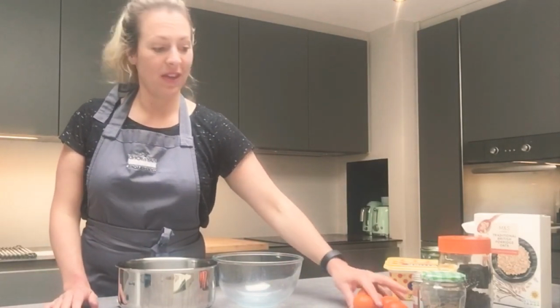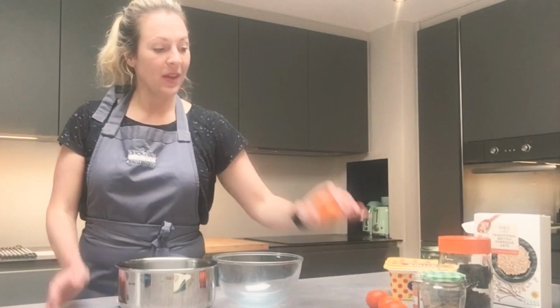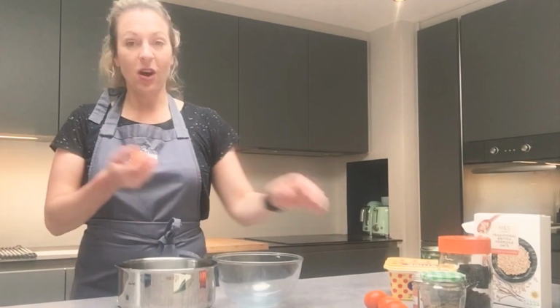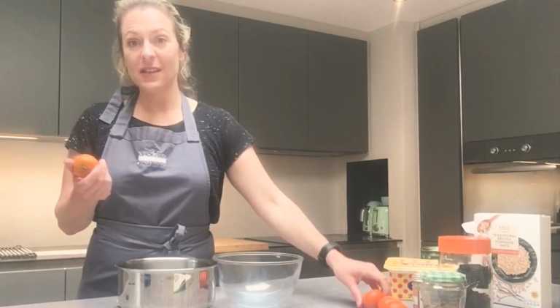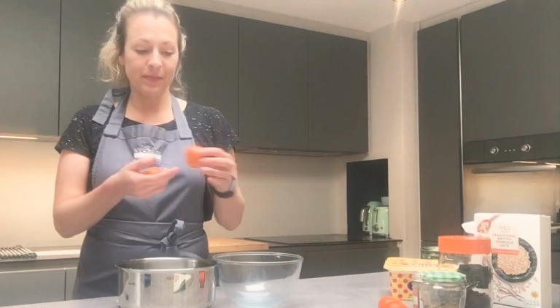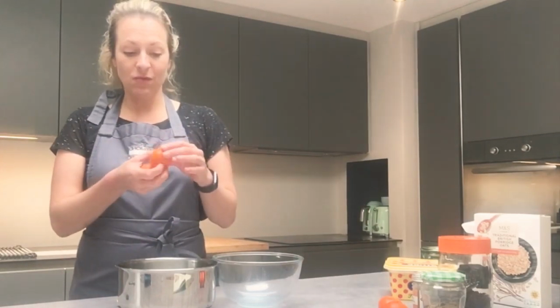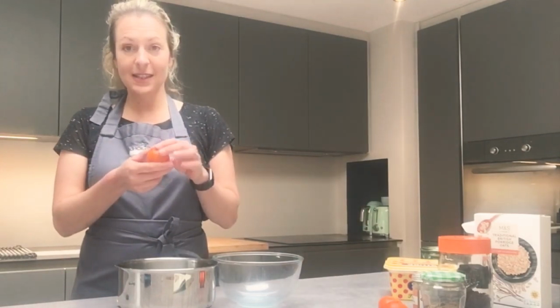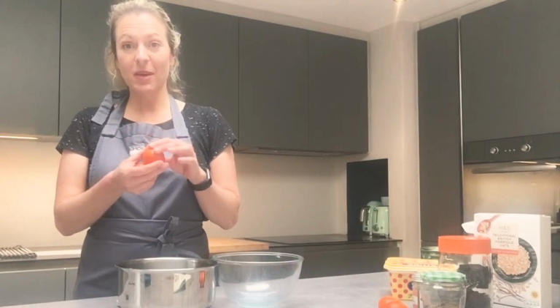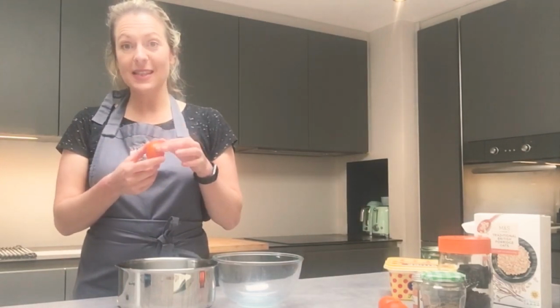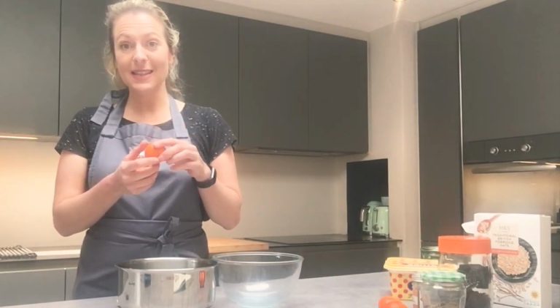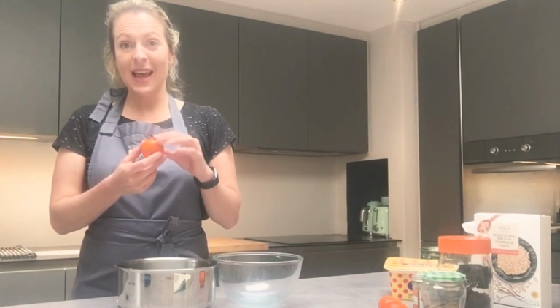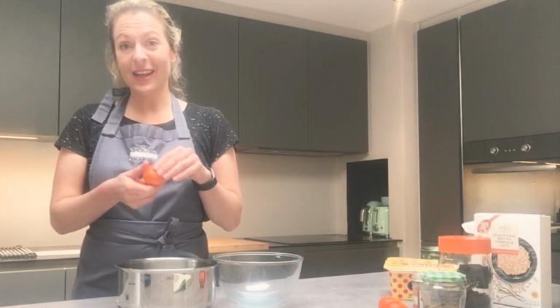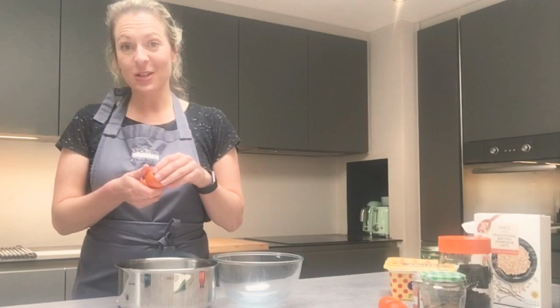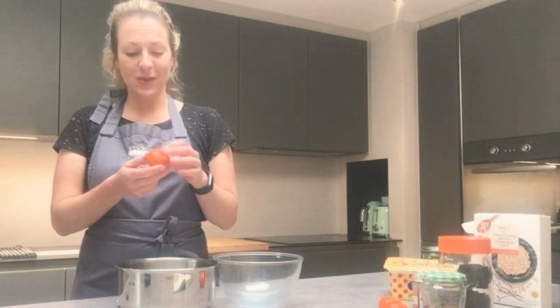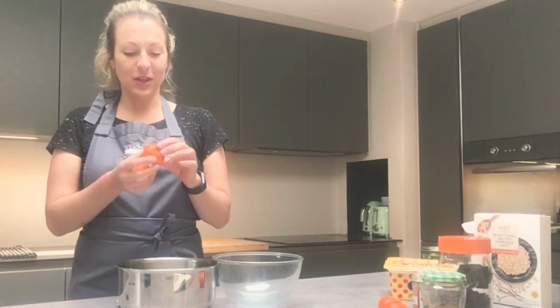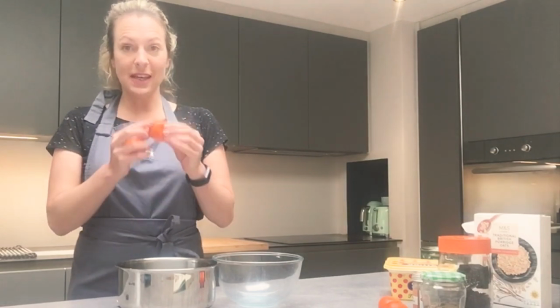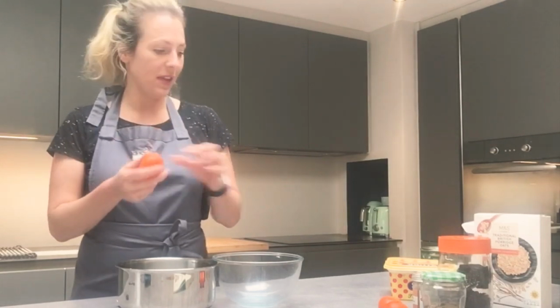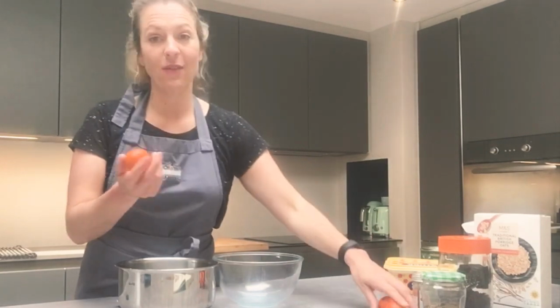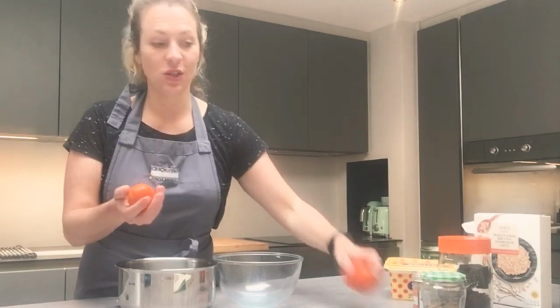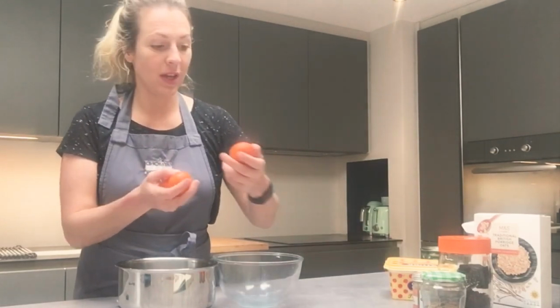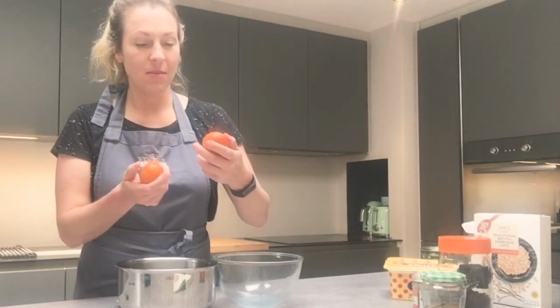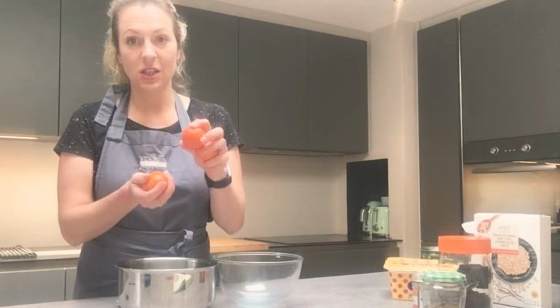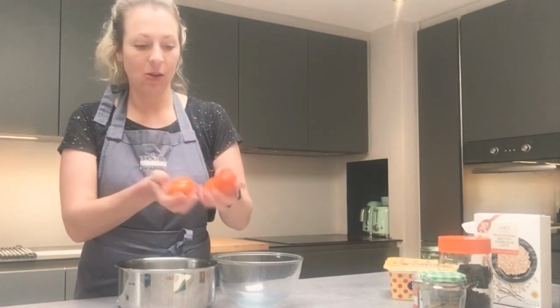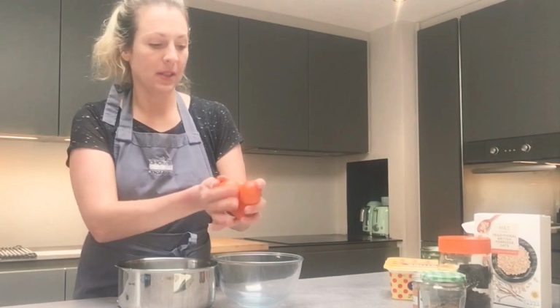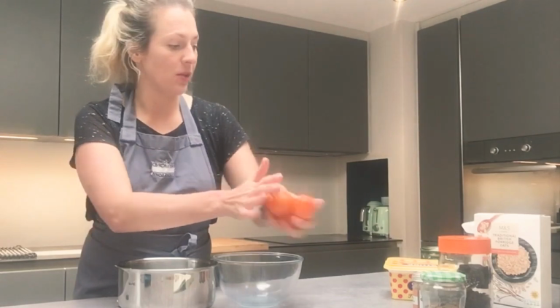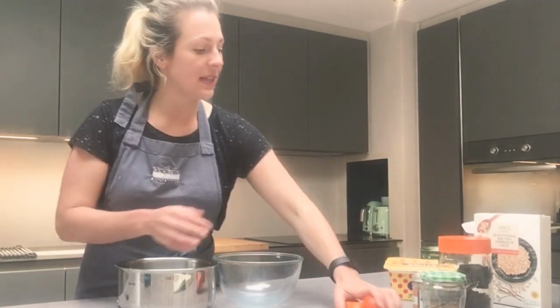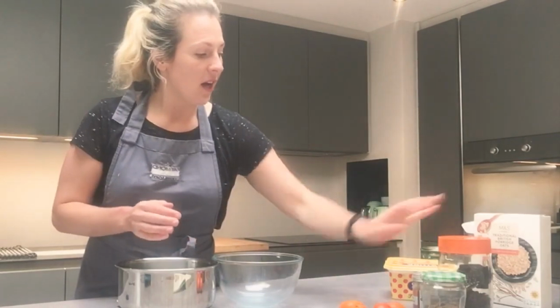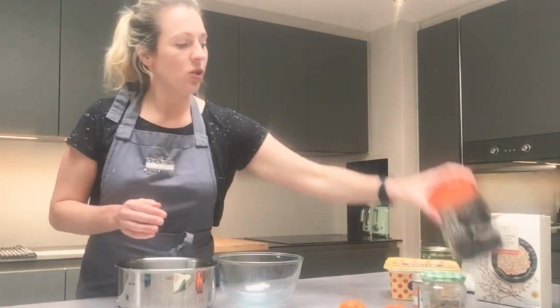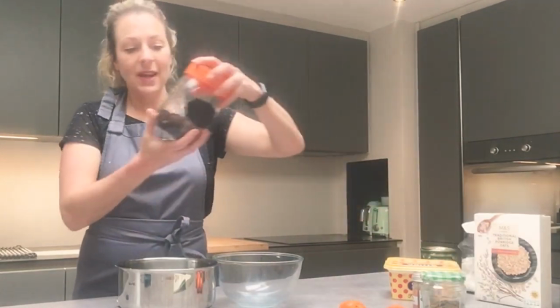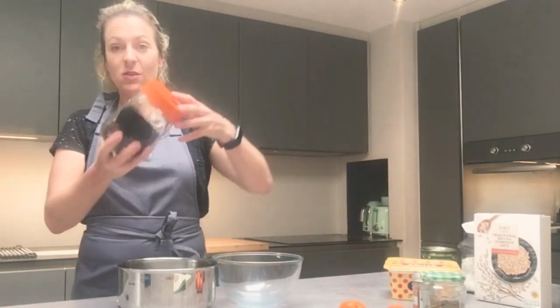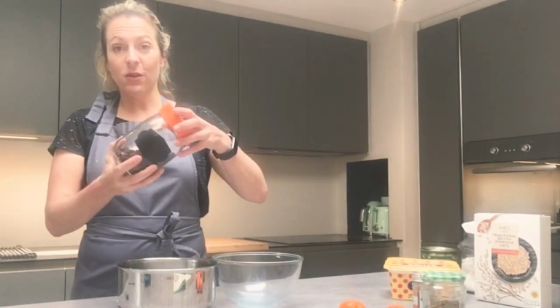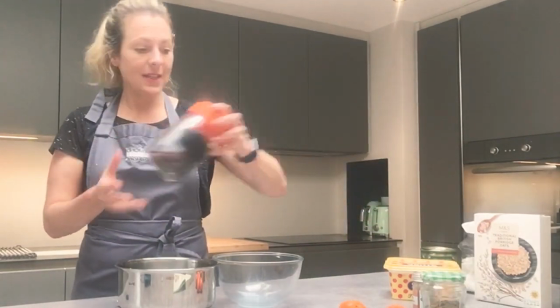To flavor your flapjacks you can go in a thousand different ways. I'm going to go on a kind of Easter theme and hot cross bun theme. I've got some tangerines so I'm going to zest these — and then I can eat the tangerine as well. I'm going to use the zest of these; if you have an orange that works too. I've also got some raisins and I'm going to add a few of those.